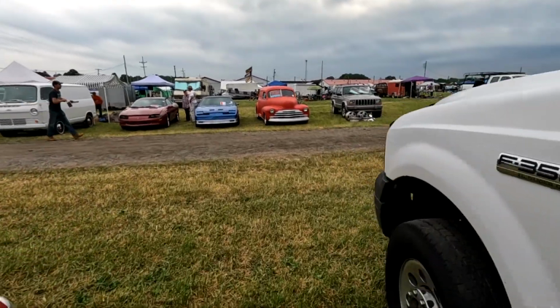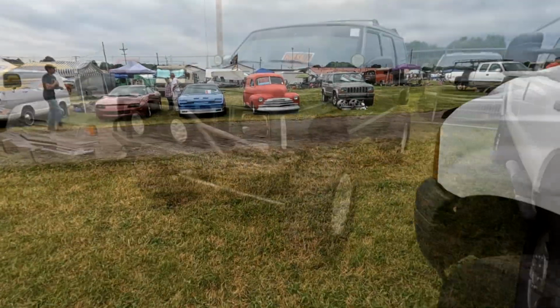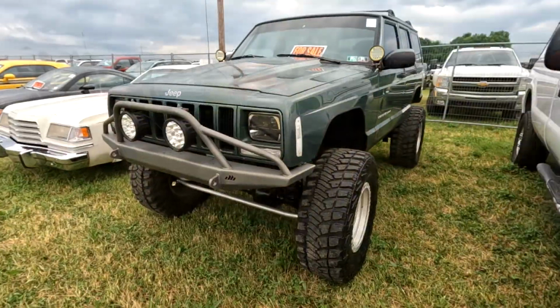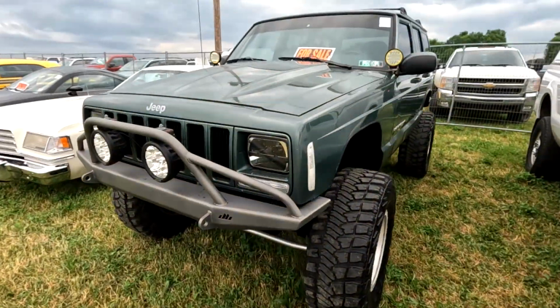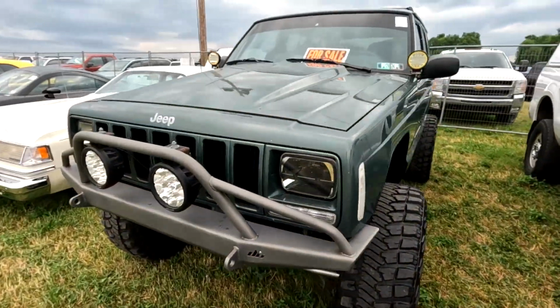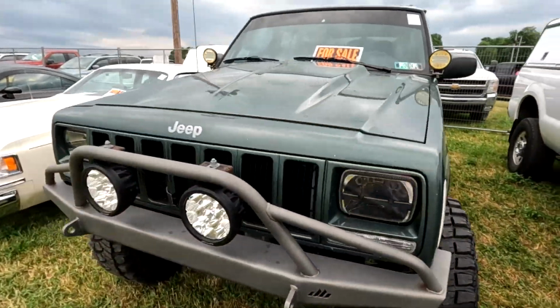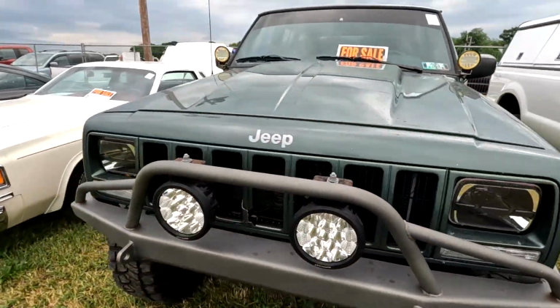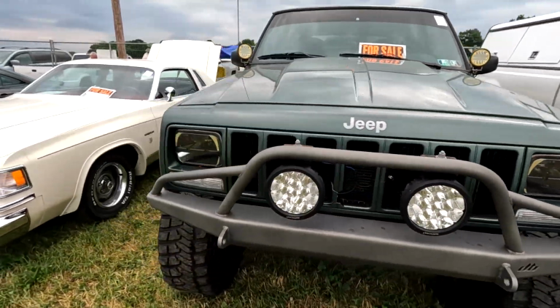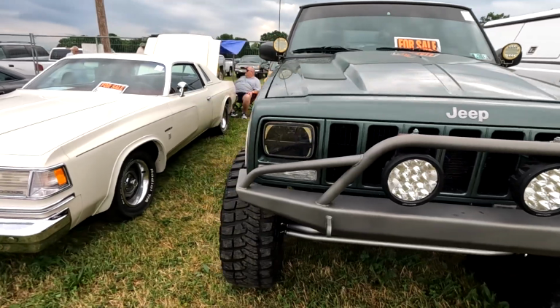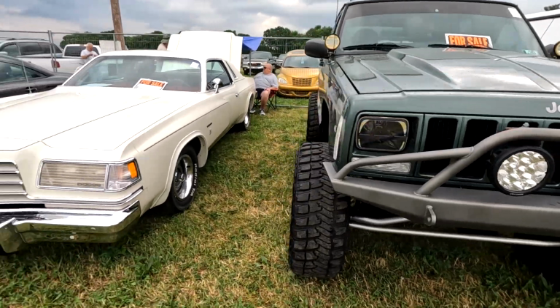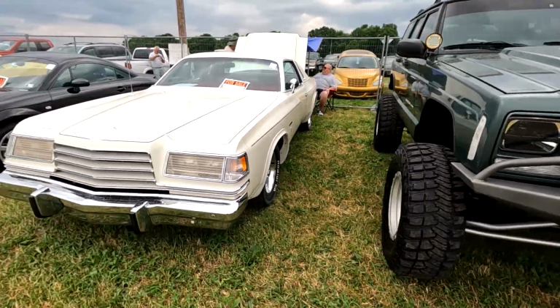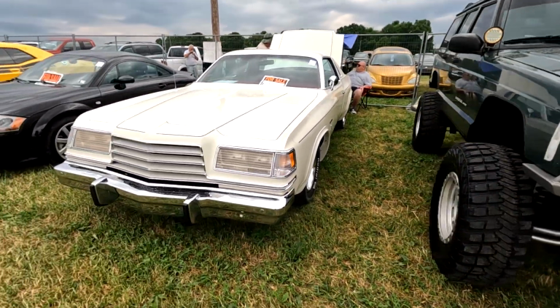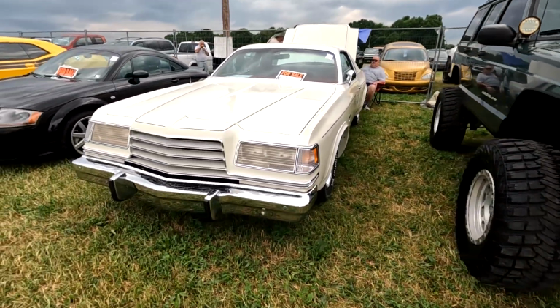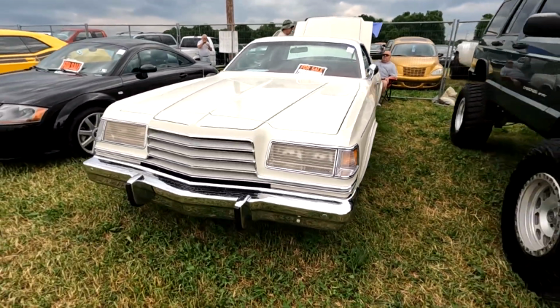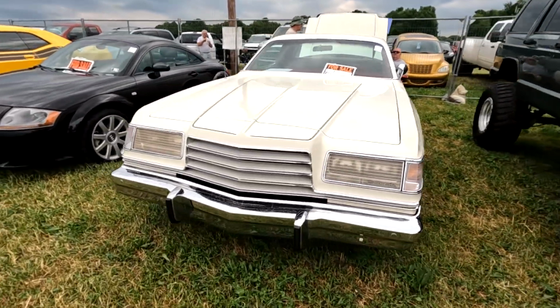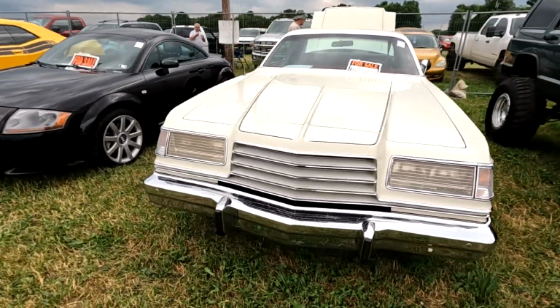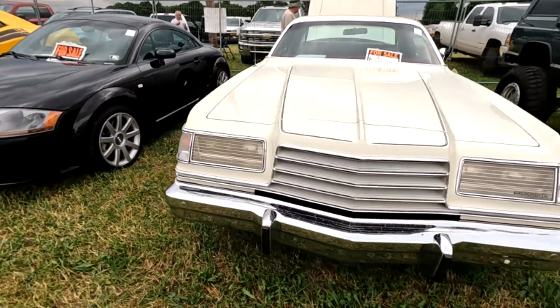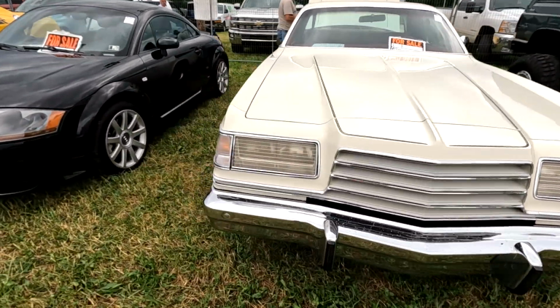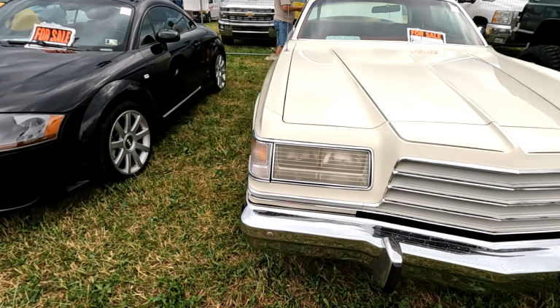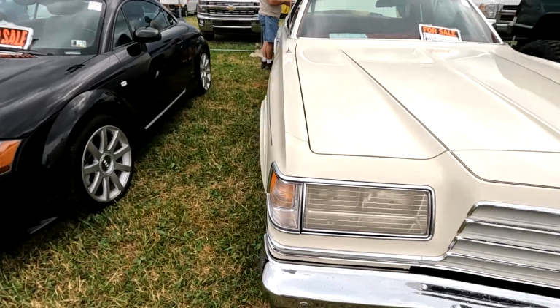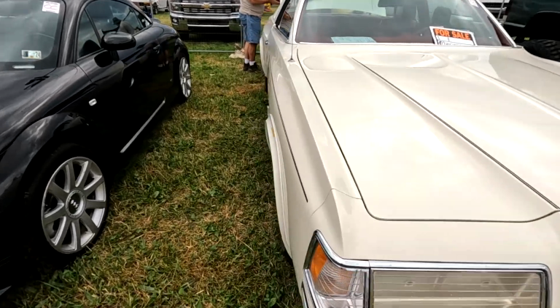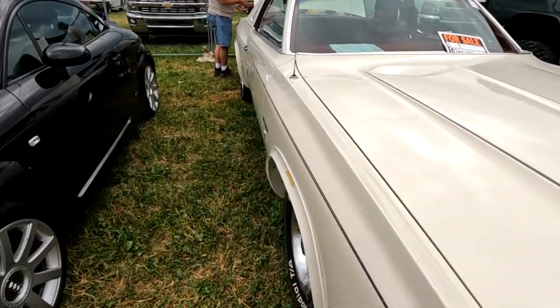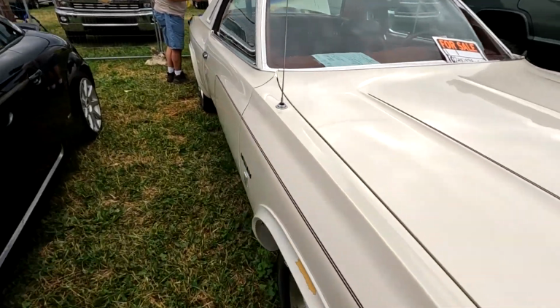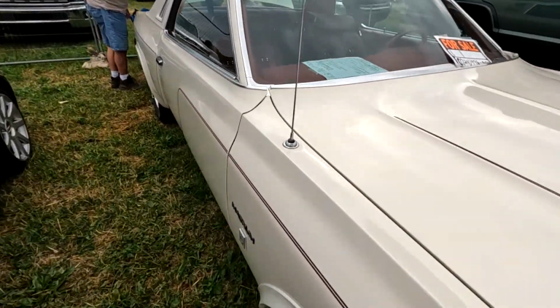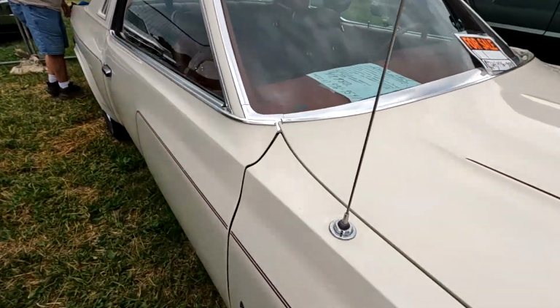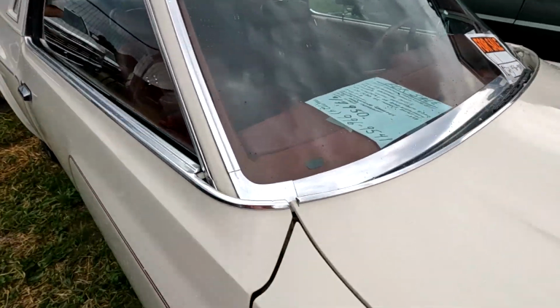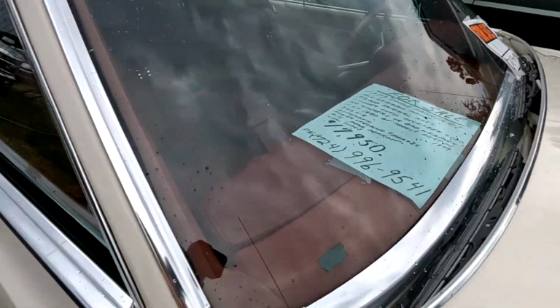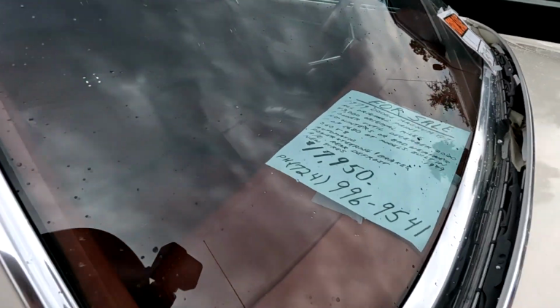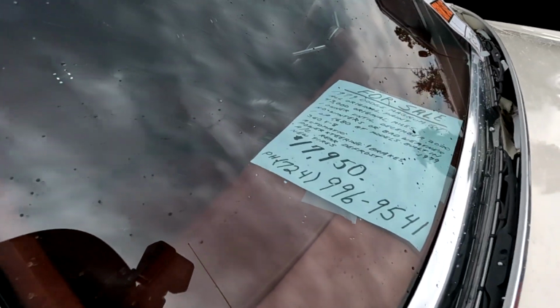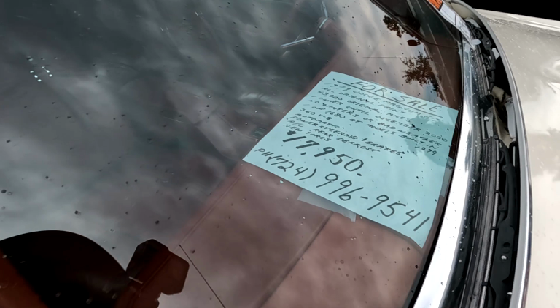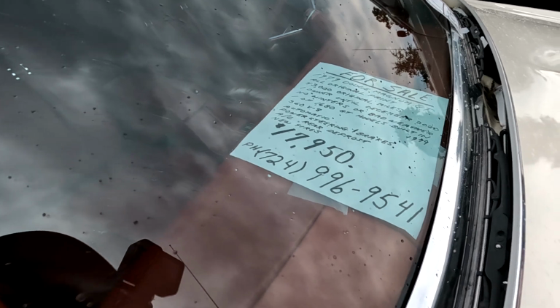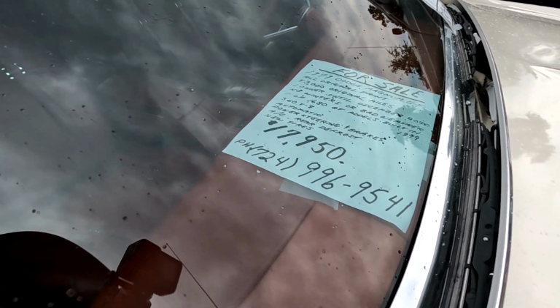Here's a Cherokee Sport for 7,250 — it's got your name on it. Here's a Dodge Monaco or something — Magnum GT.